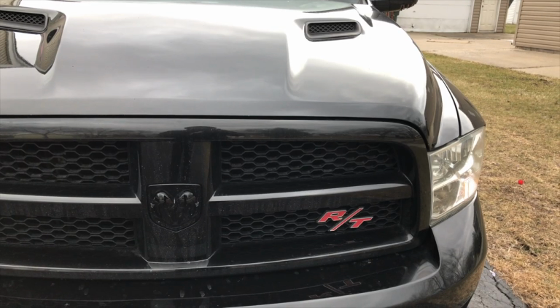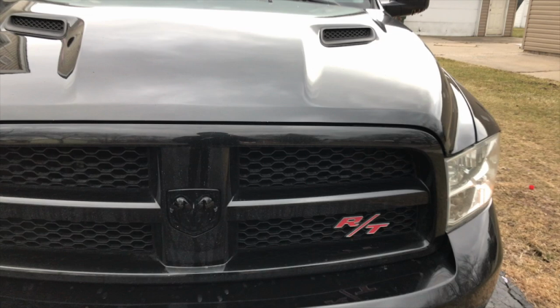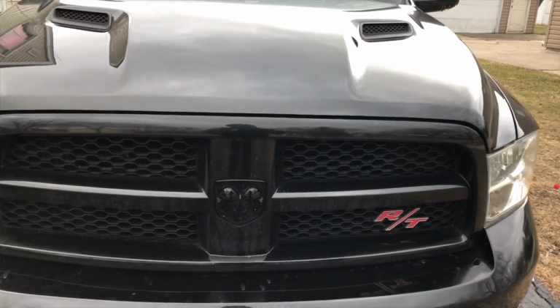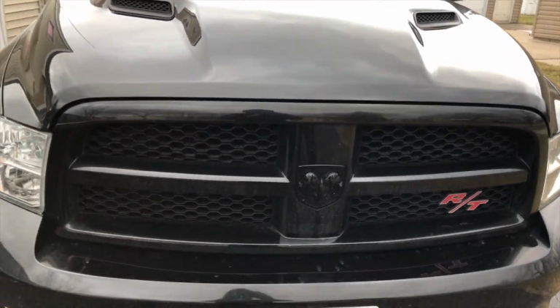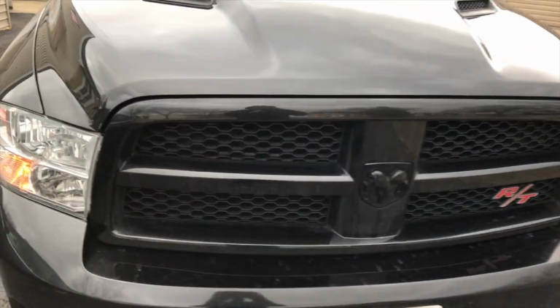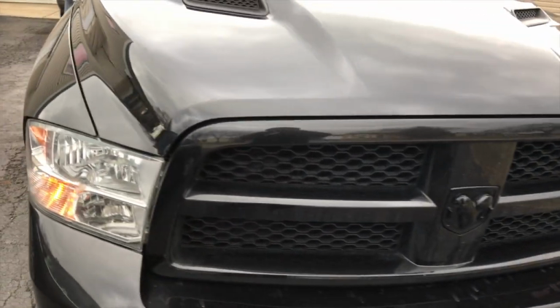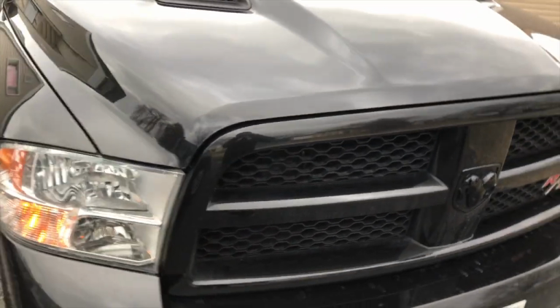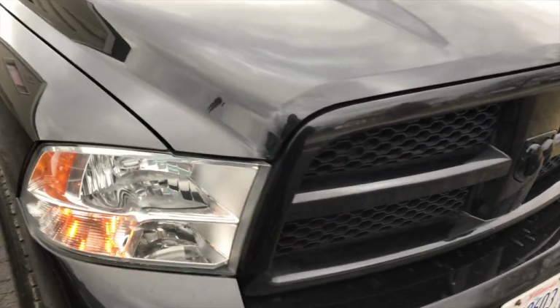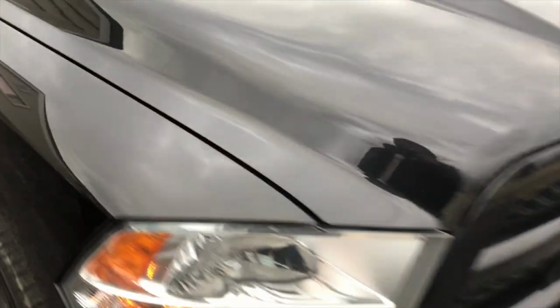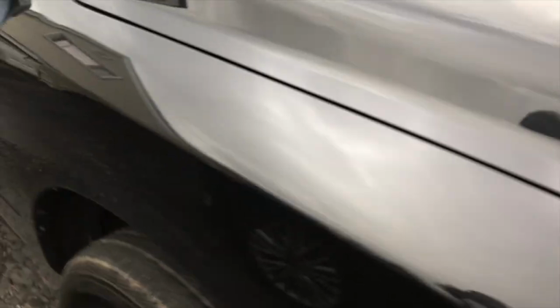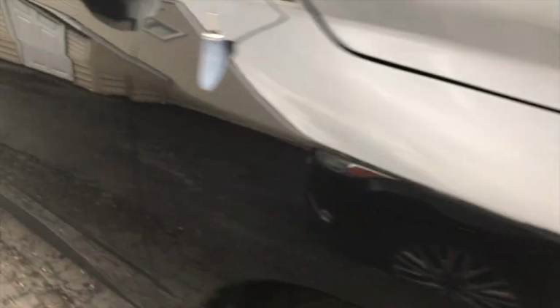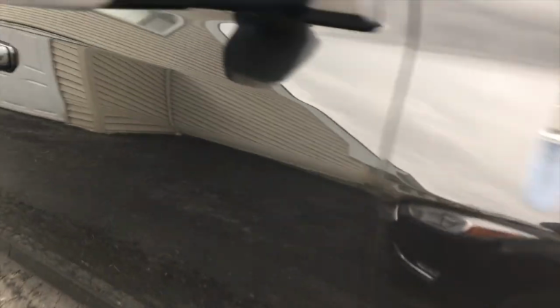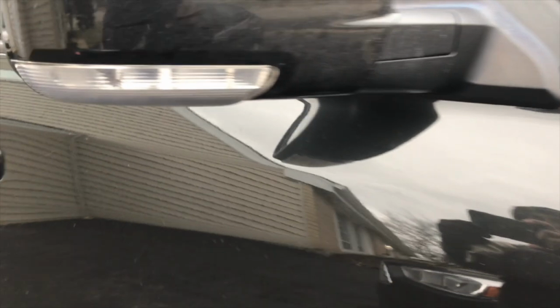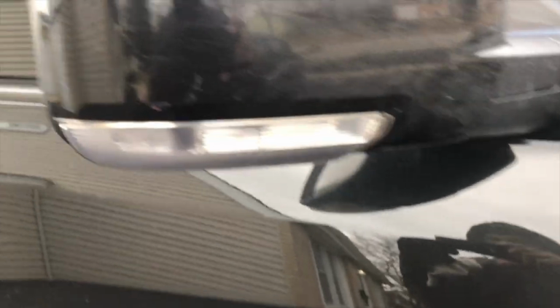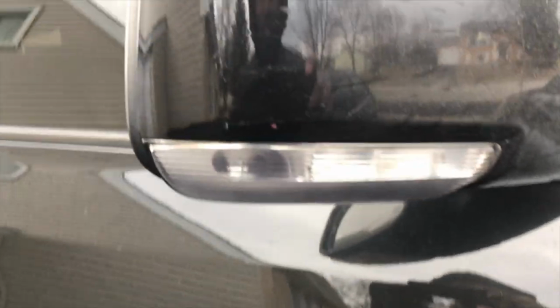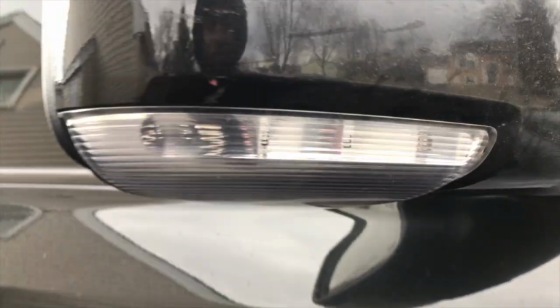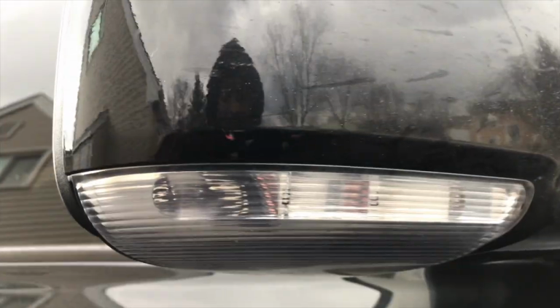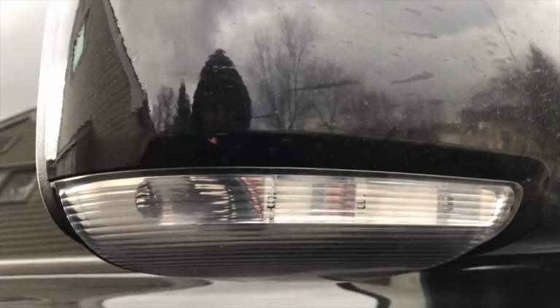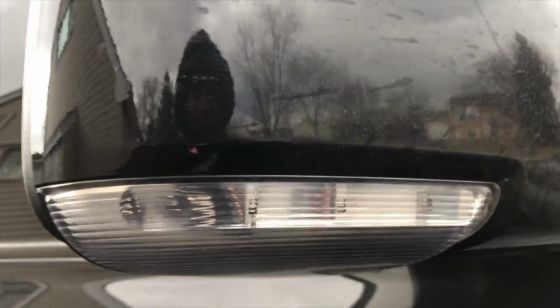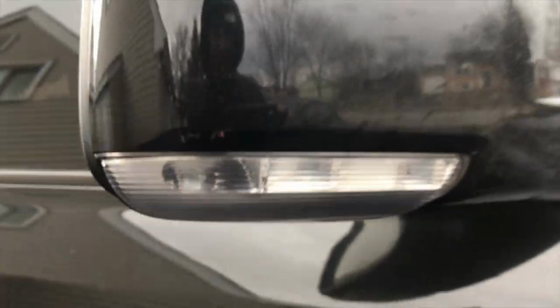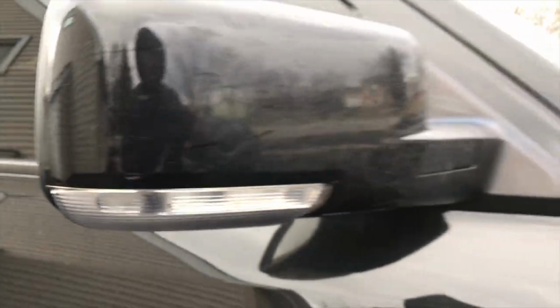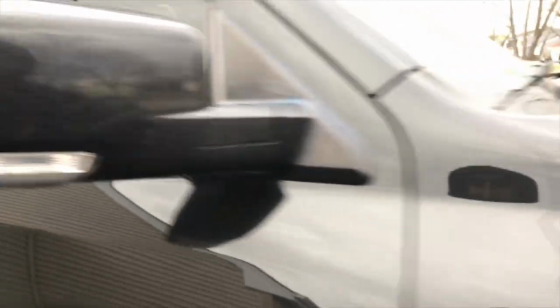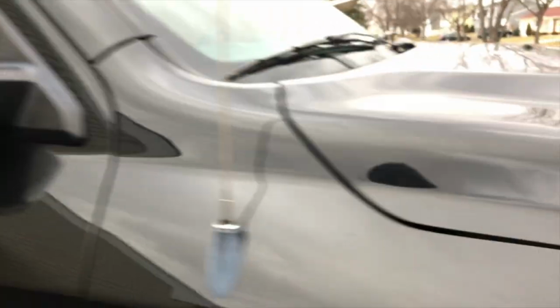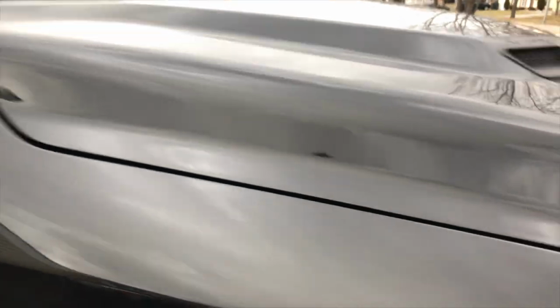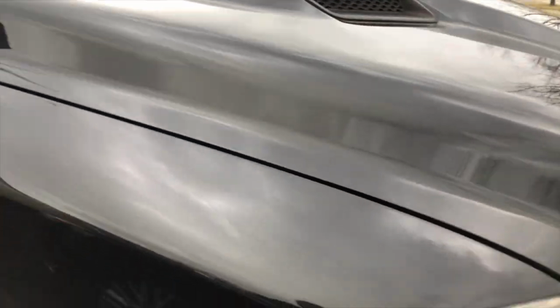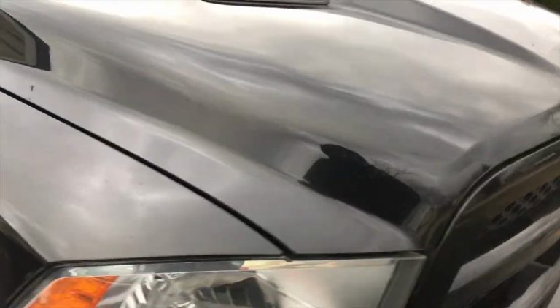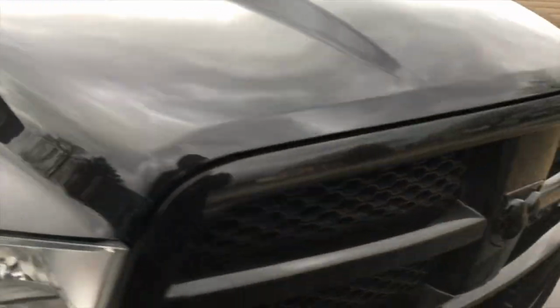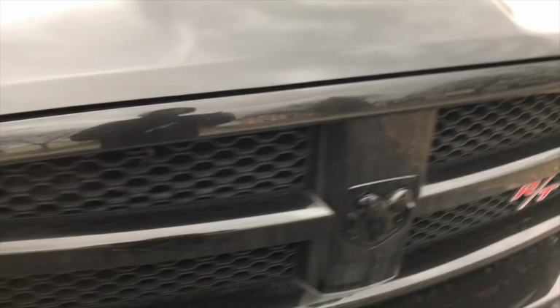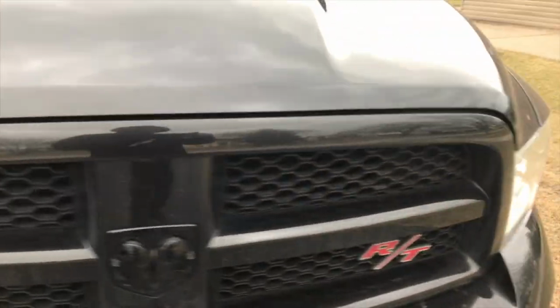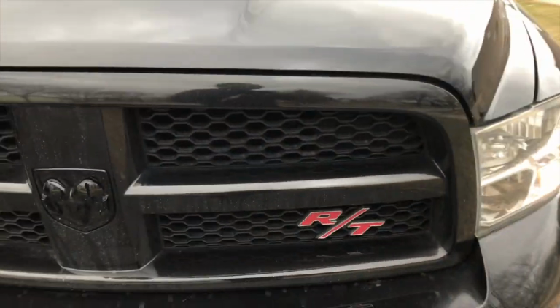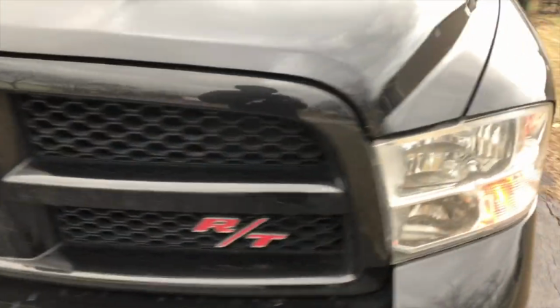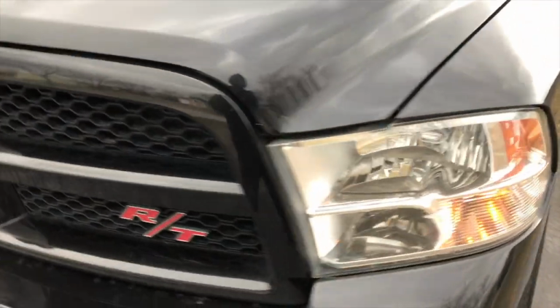Hey, what's up everybody? This video is about mirror lamp puddle lights replacement on a 2010 Dodge Ram — quite sure it fits many more applications.